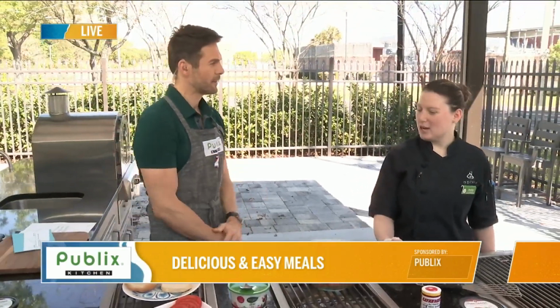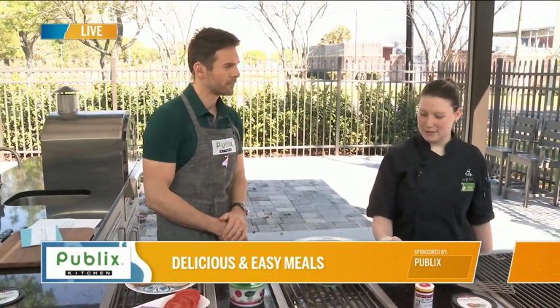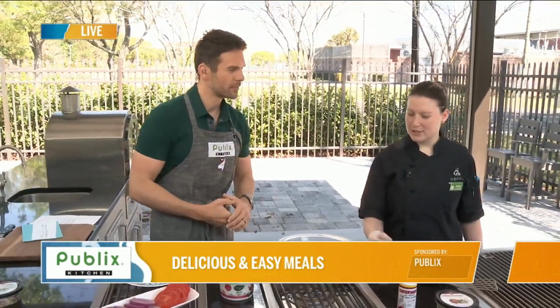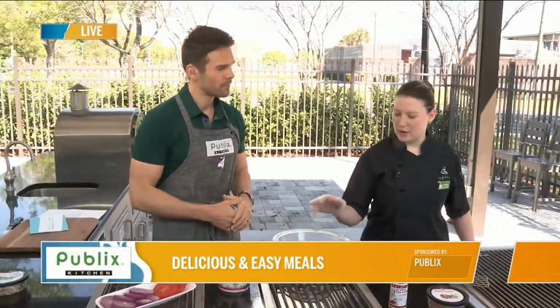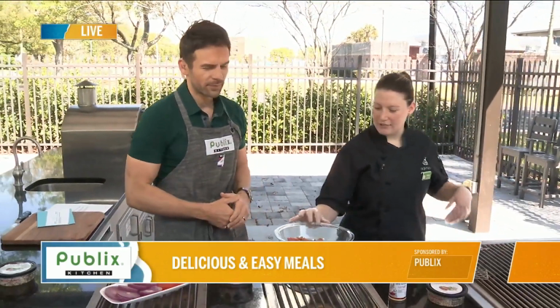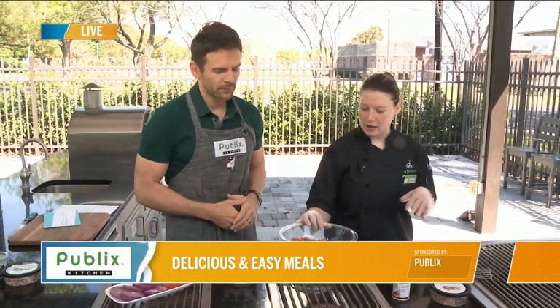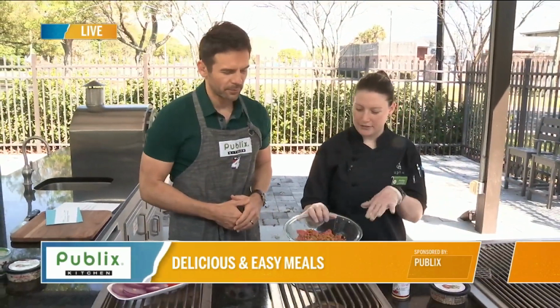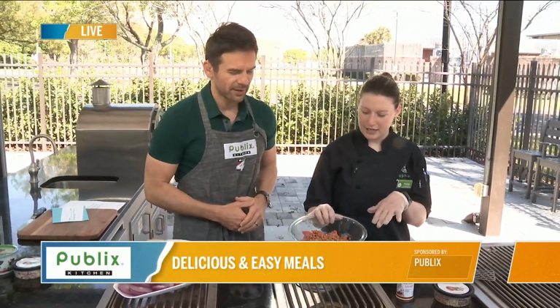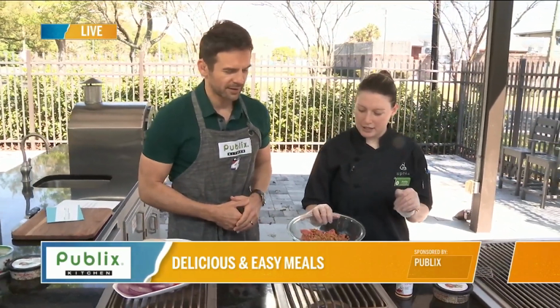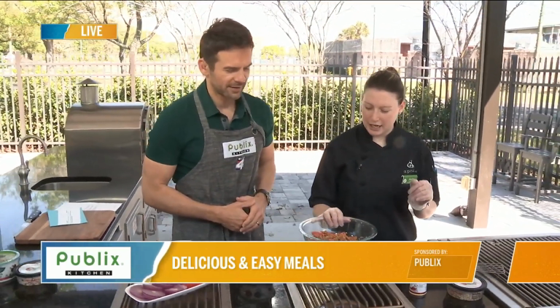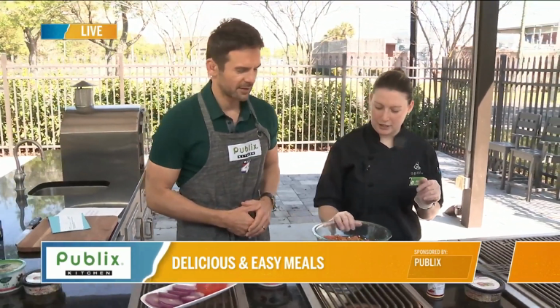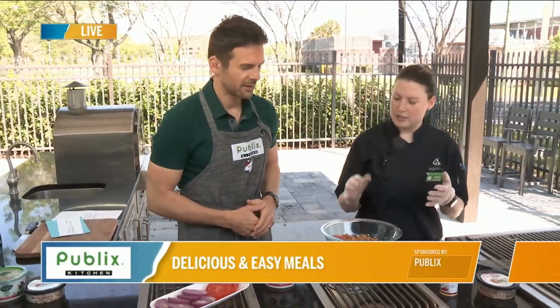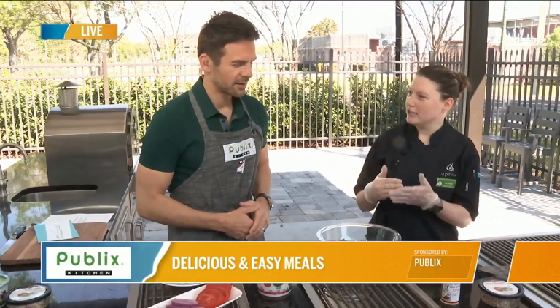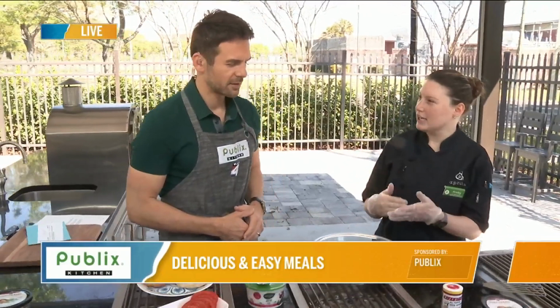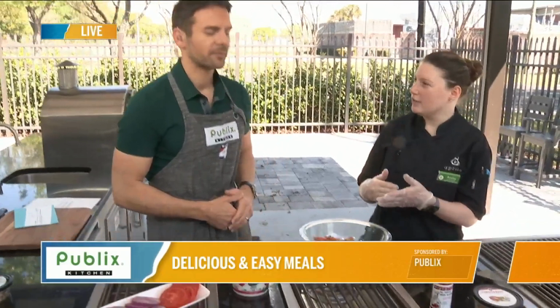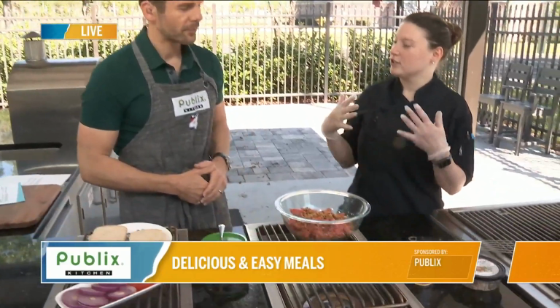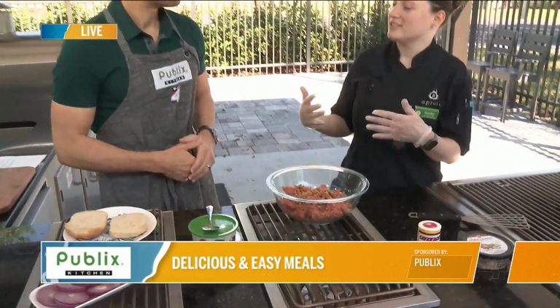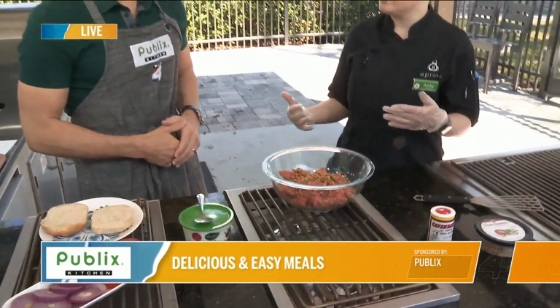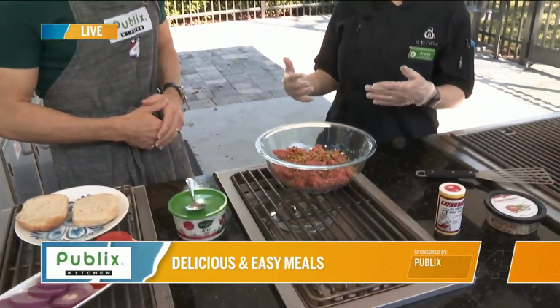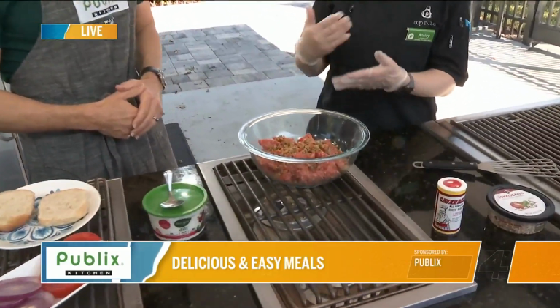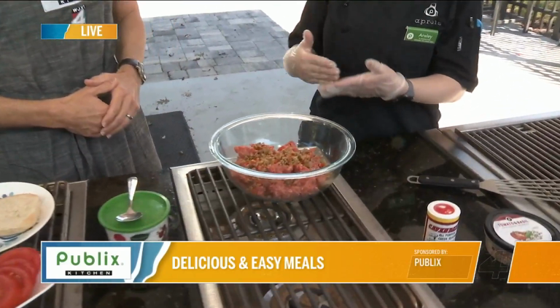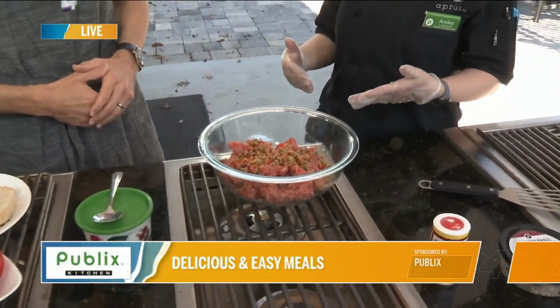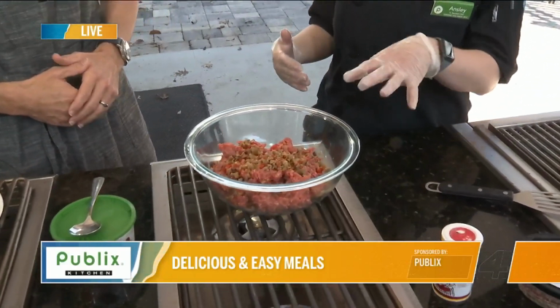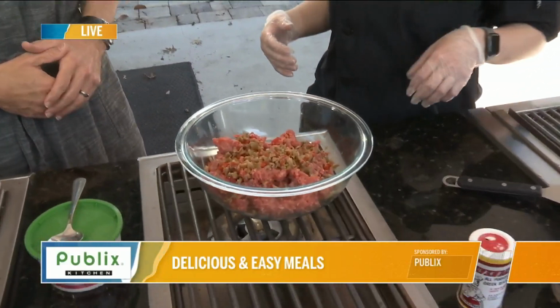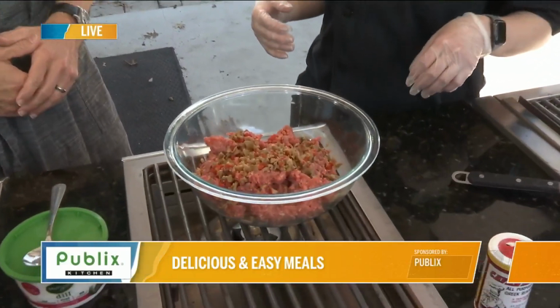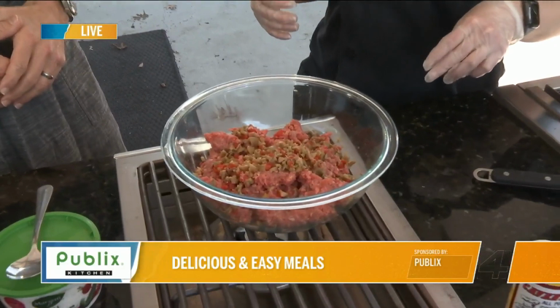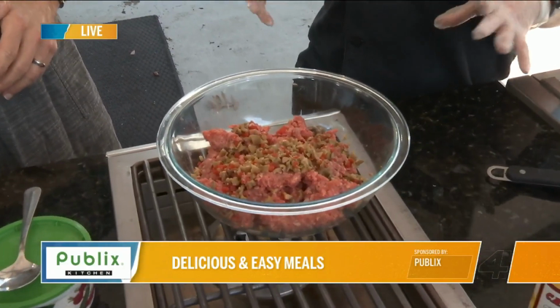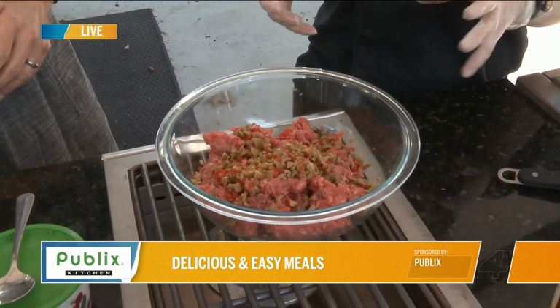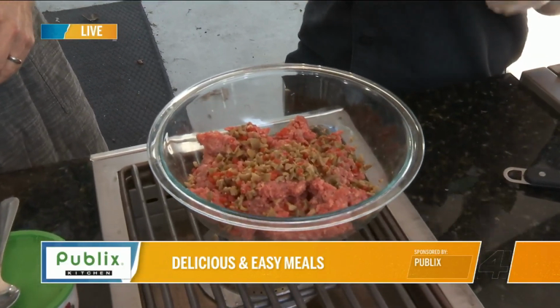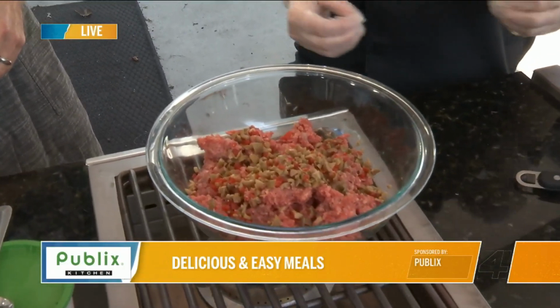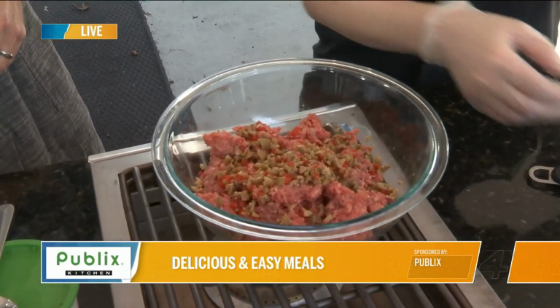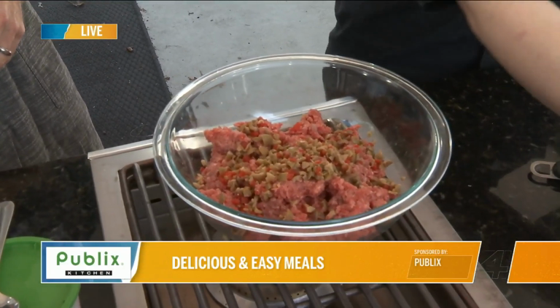So we already have our chopped olives in there. These are actually green sliced olives — they're called salad olives — and I just chopped them up a little more. They have some pimento in there, so it's a nice base flavor.